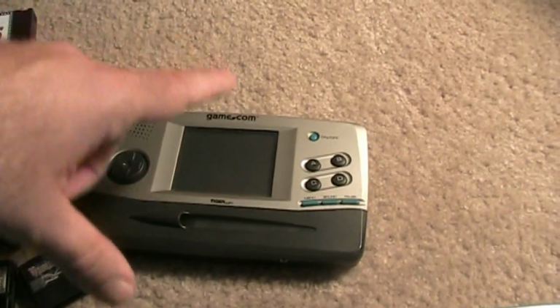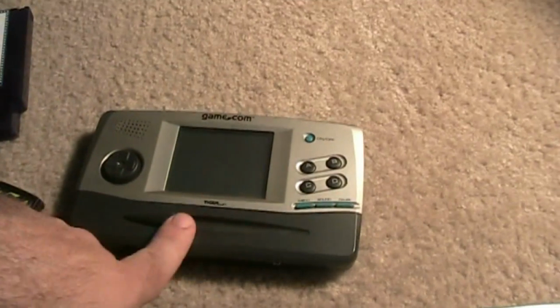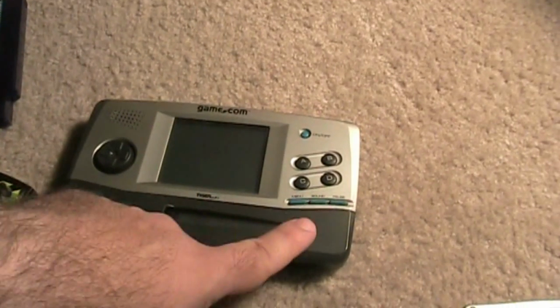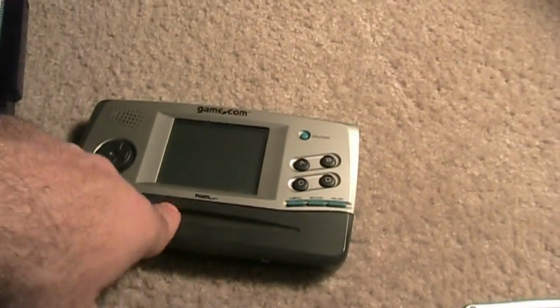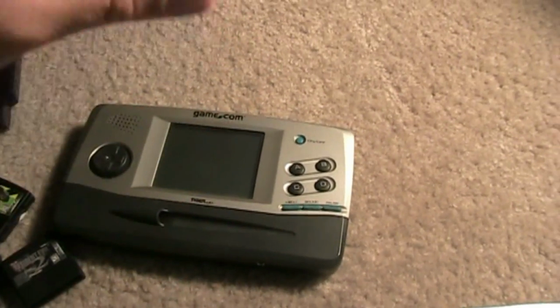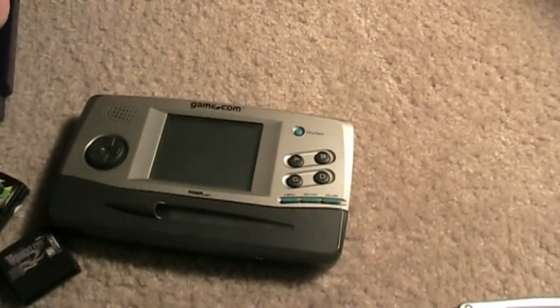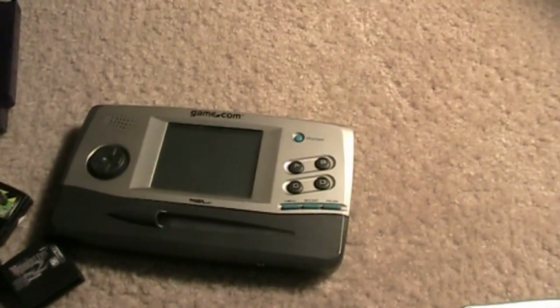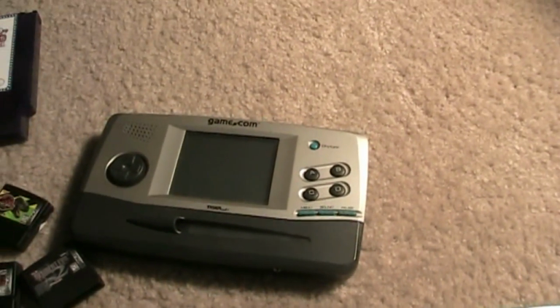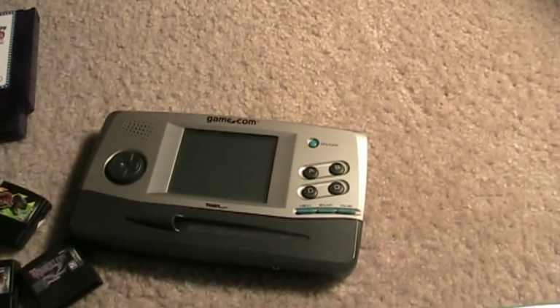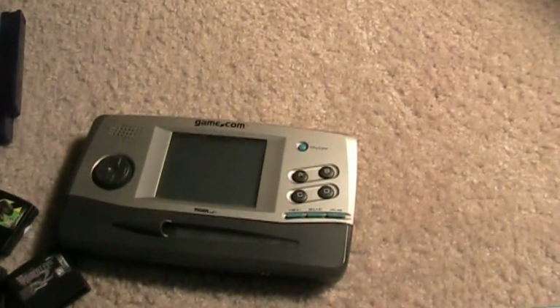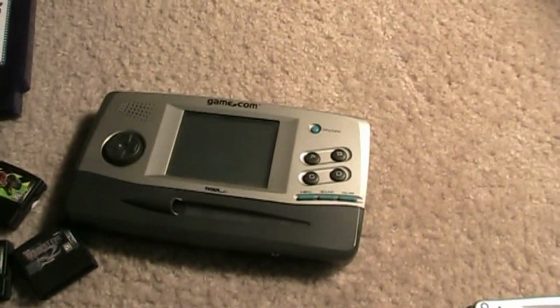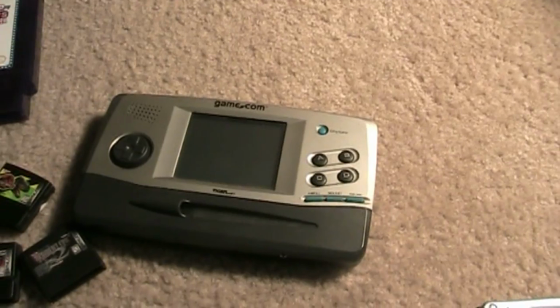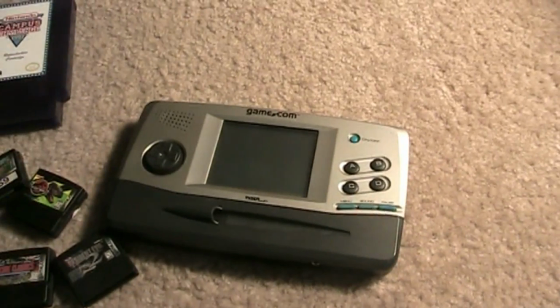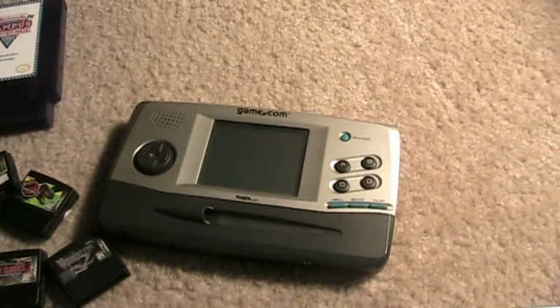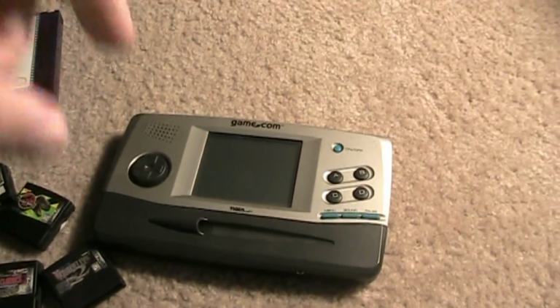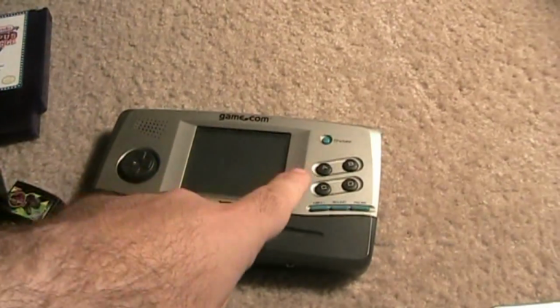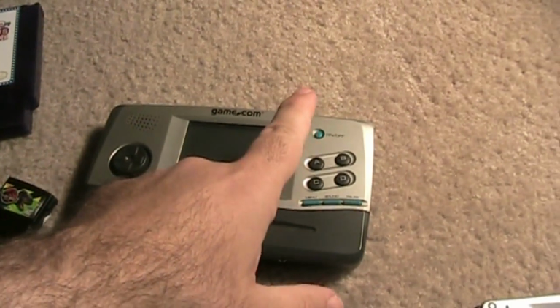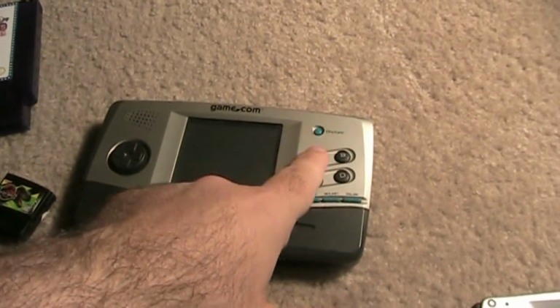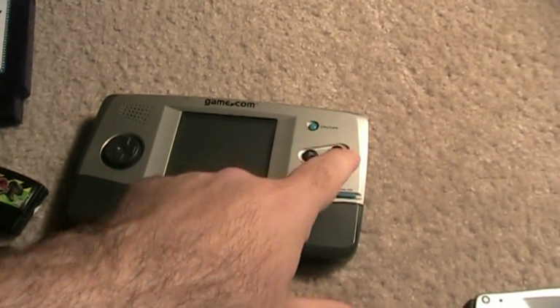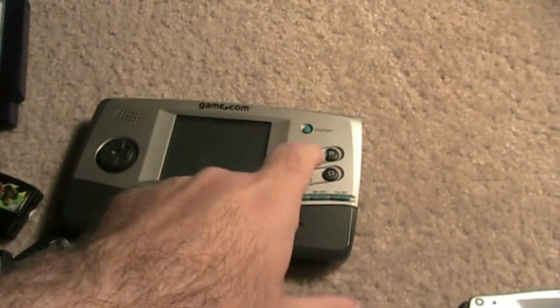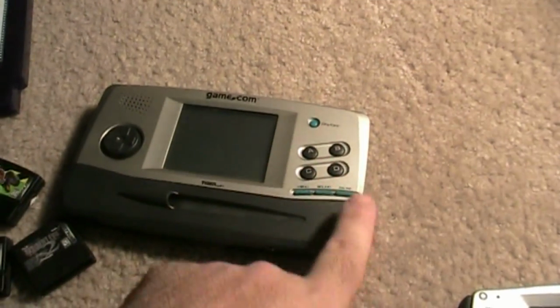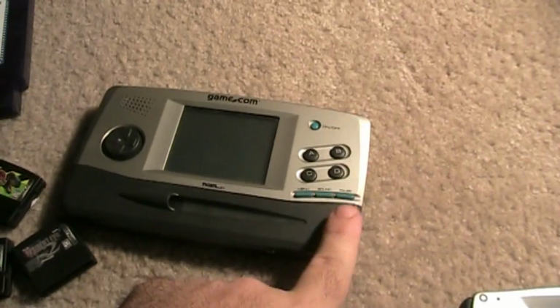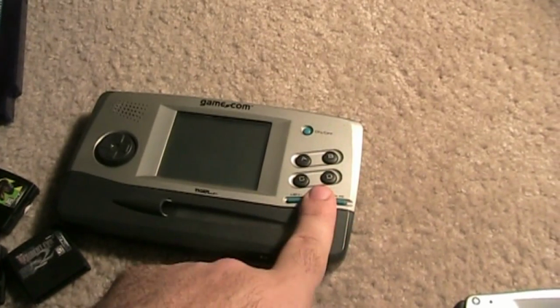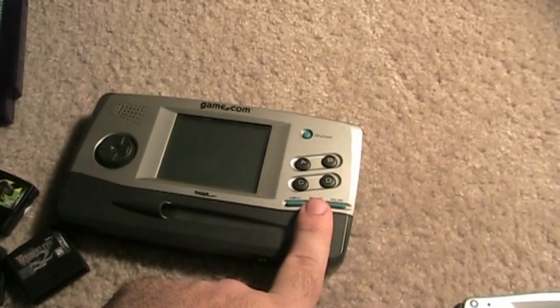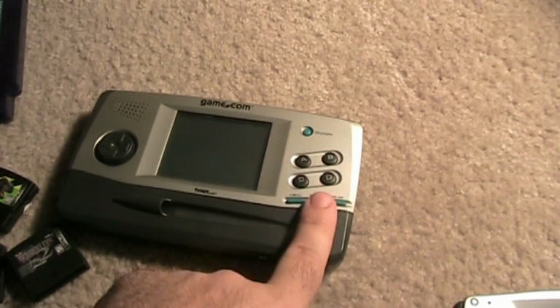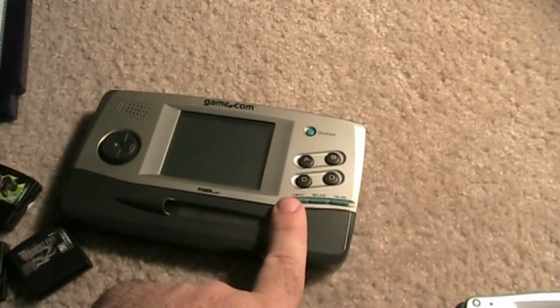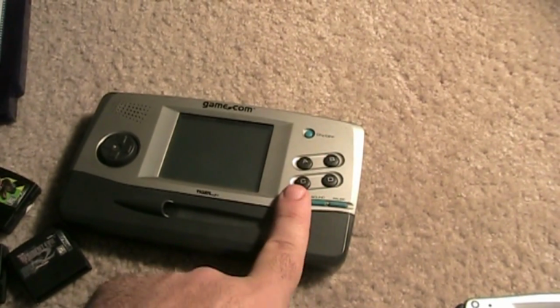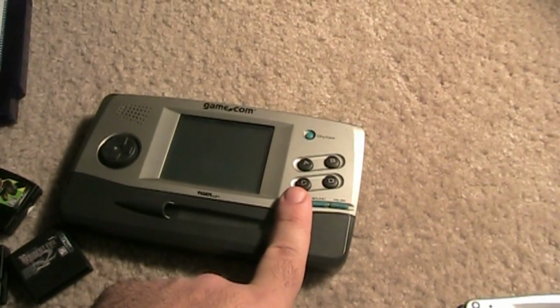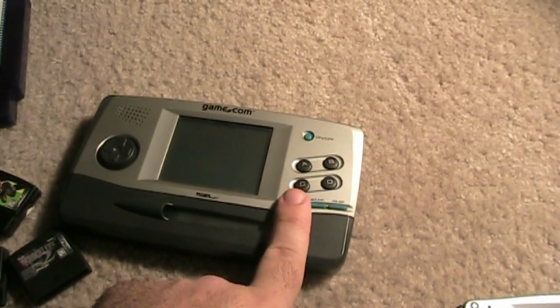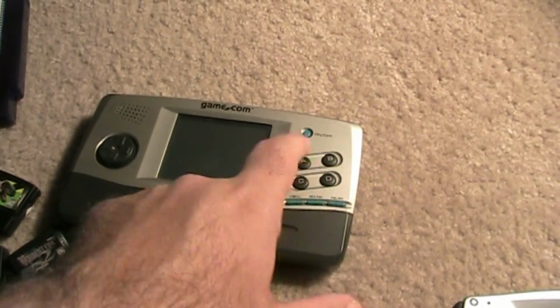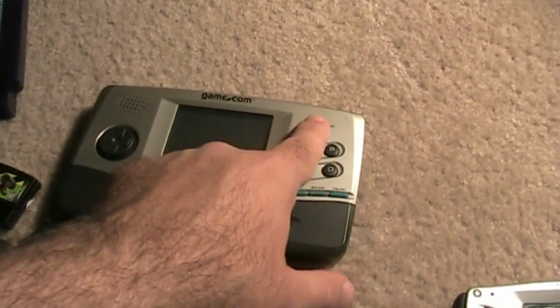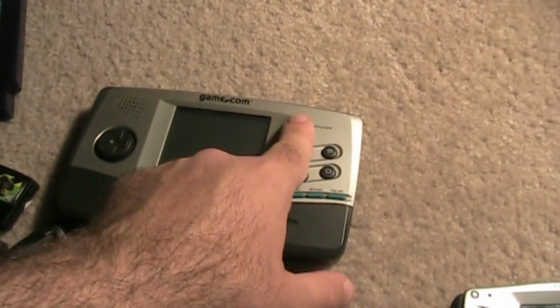You got your stylus here — I'm missing my stylus, I got this thing for like $10 a little while ago, so I don't have a stylus for it. You got your buttons A, B, C, D. You got your pause, your sound — you can mute it. And then you can also go back to menu, and this is your on/off.